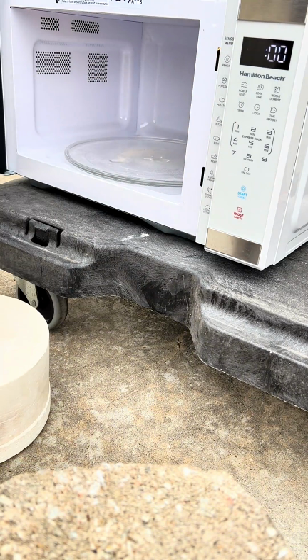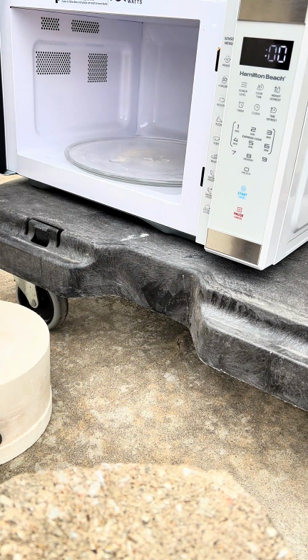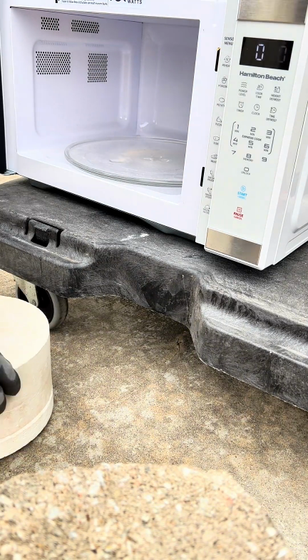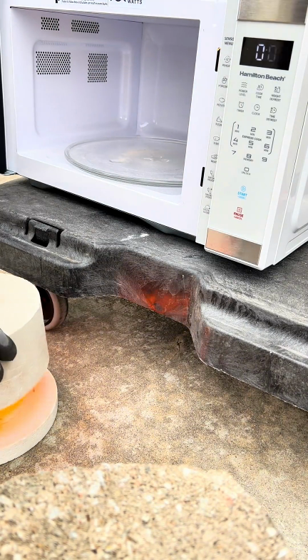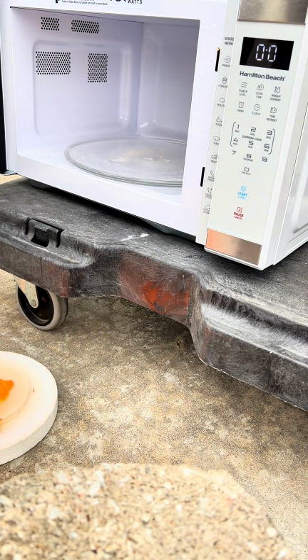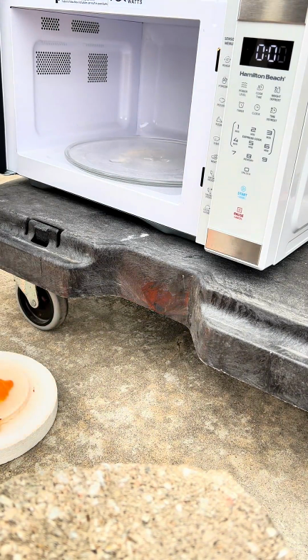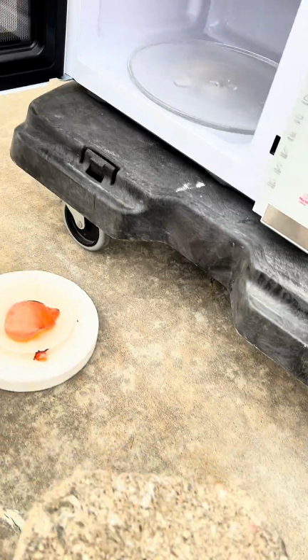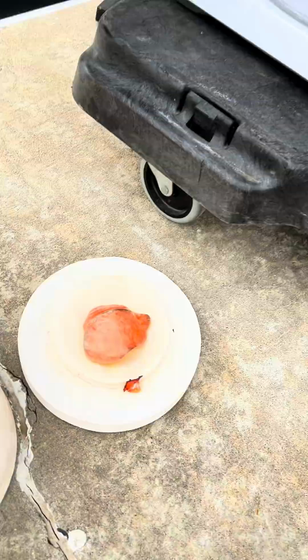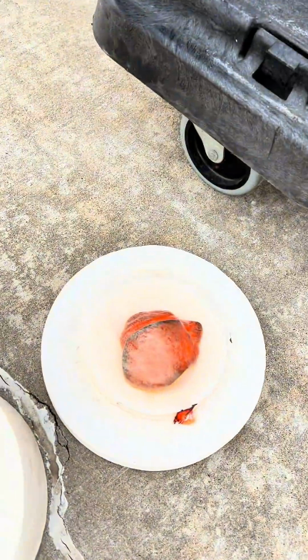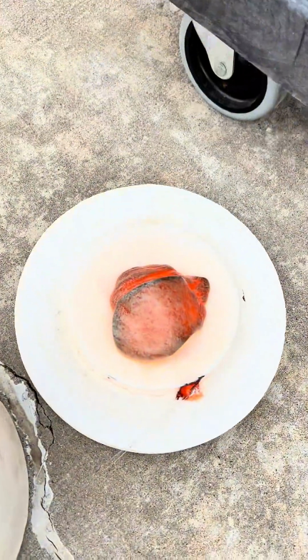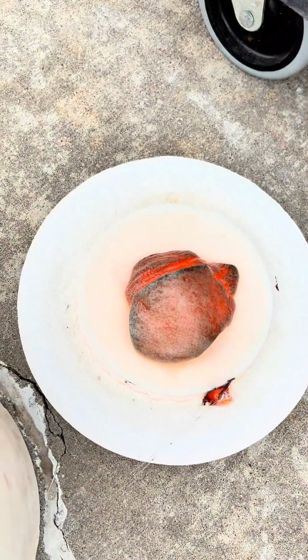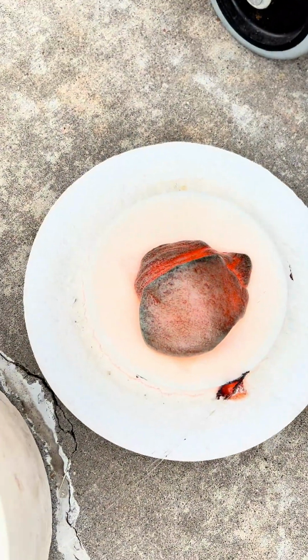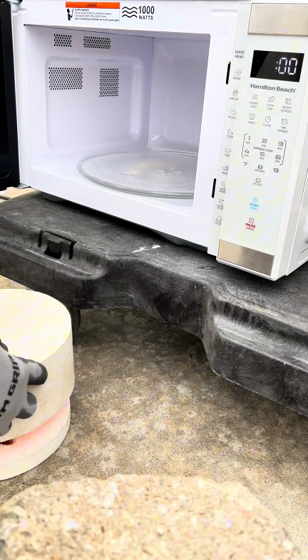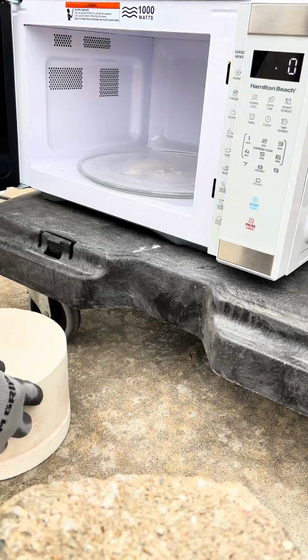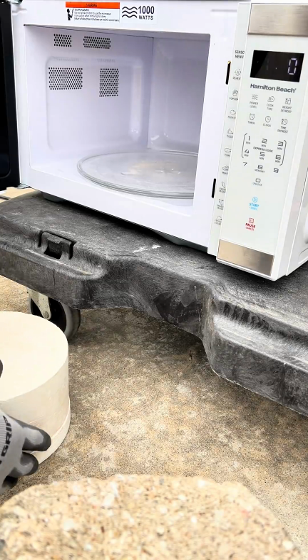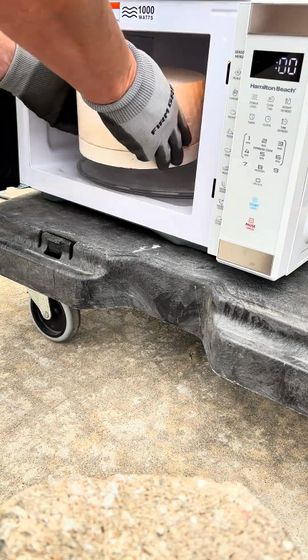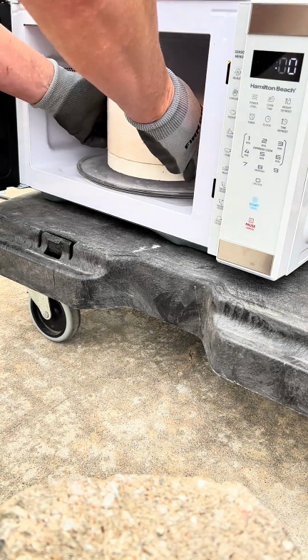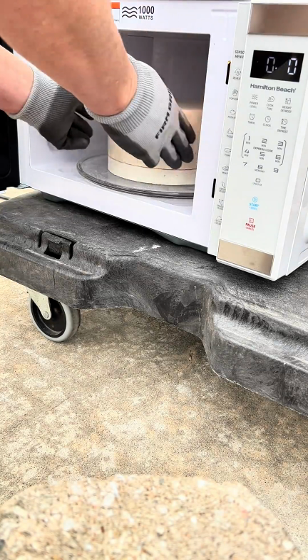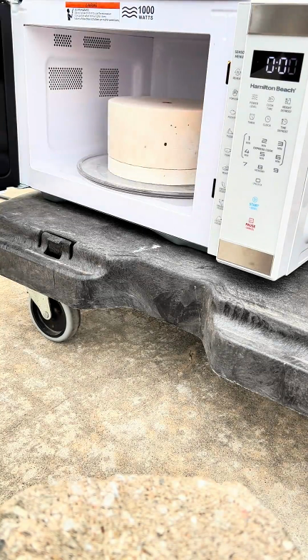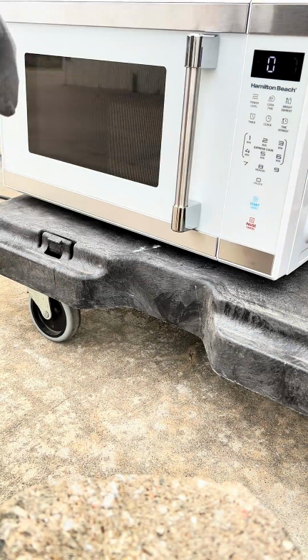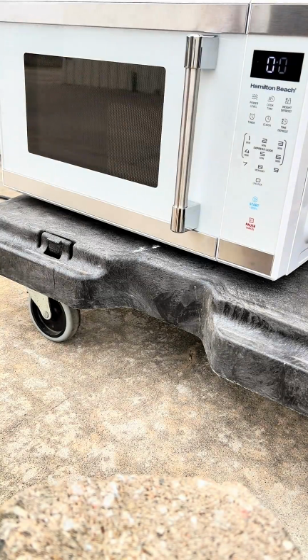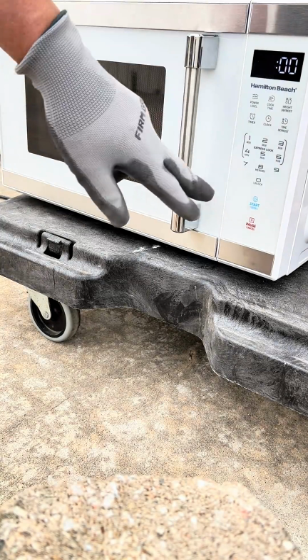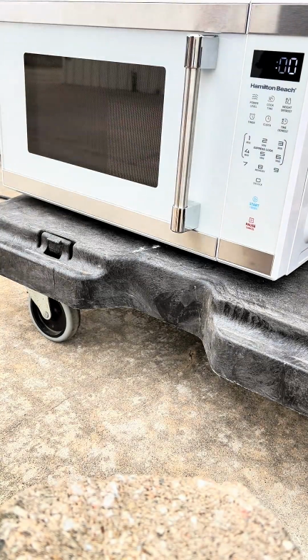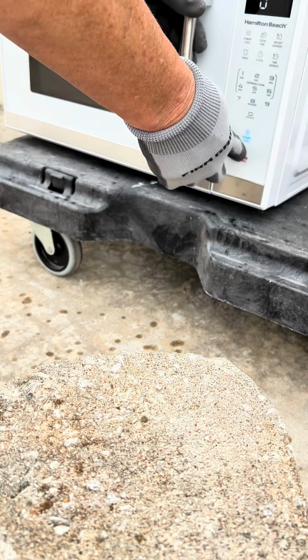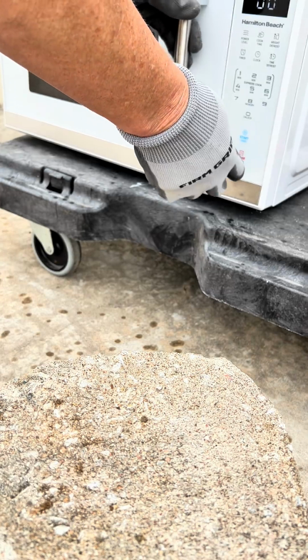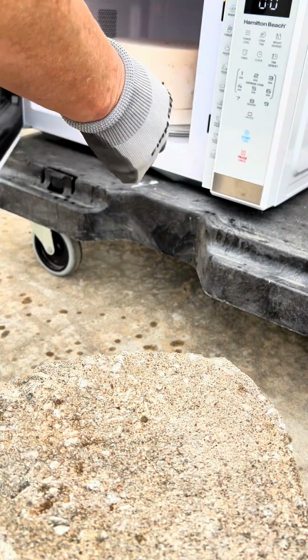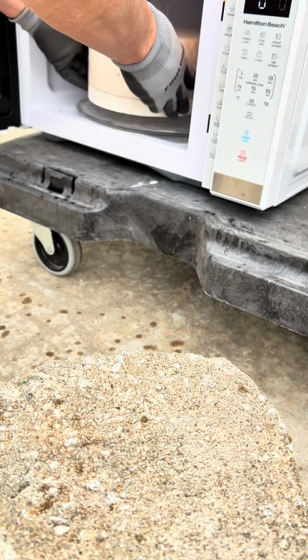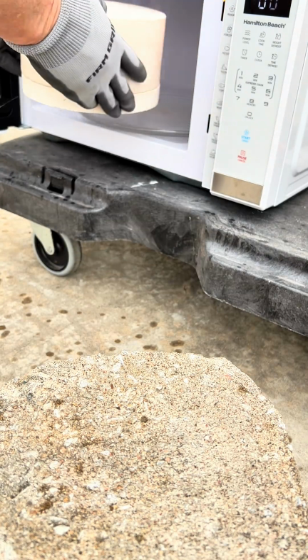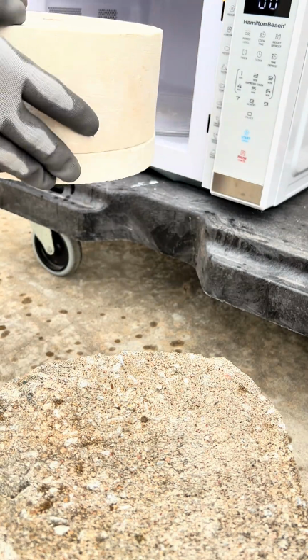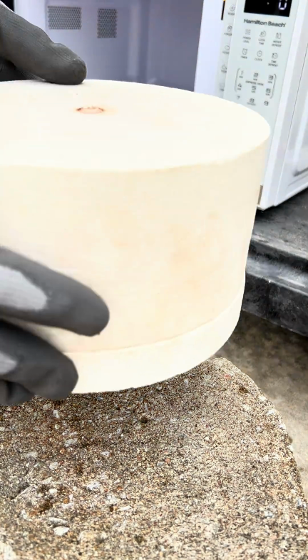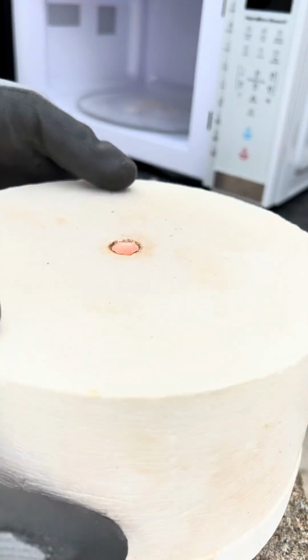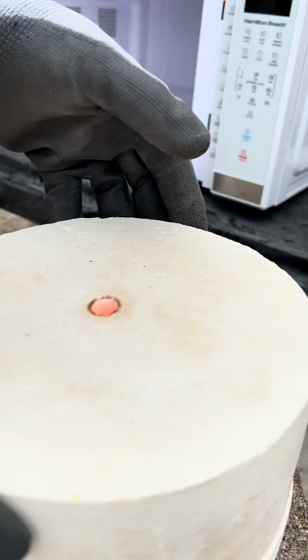I melt all of my glass outdoors. And this is what the melted obsidian is looking like so far, but I think I'm going to have to put it in there for an additional five minutes. After another five minutes, let's take it out and pop the lid off and see what this thing looks like.